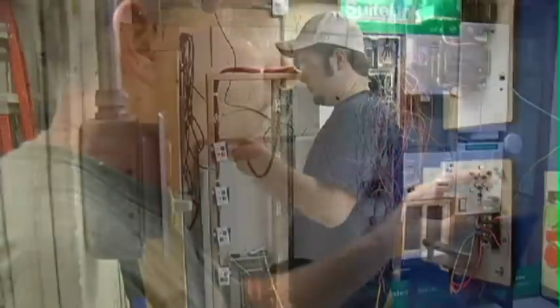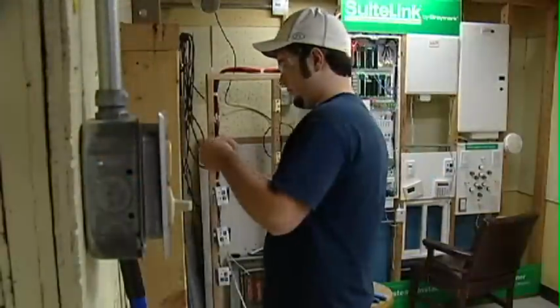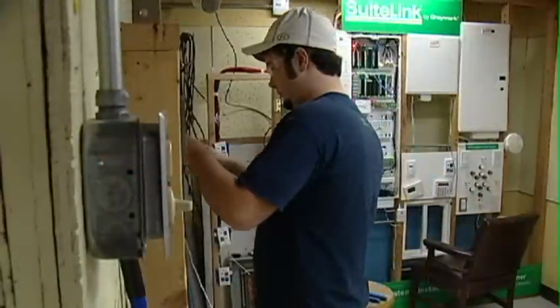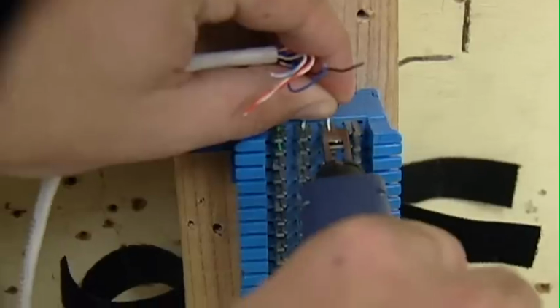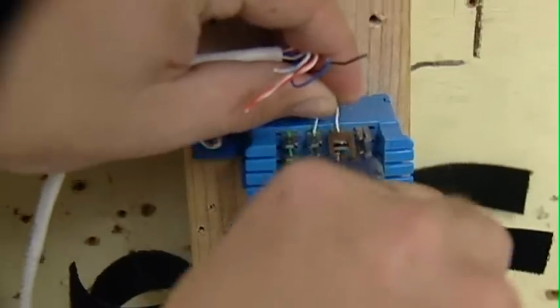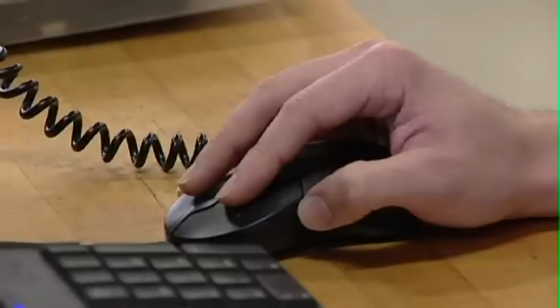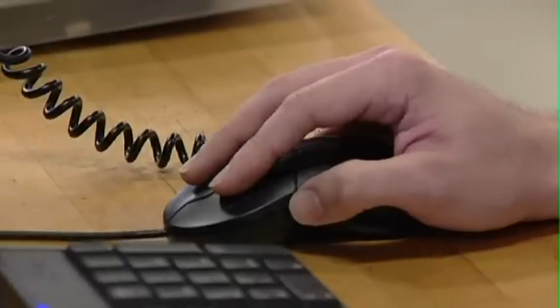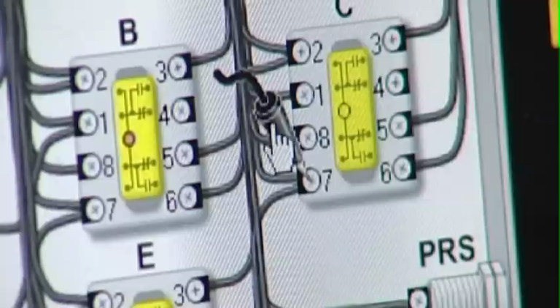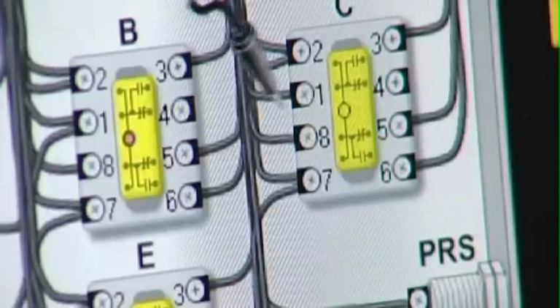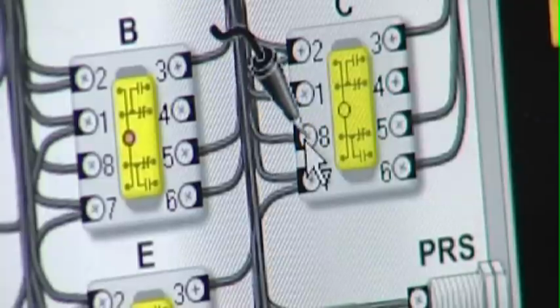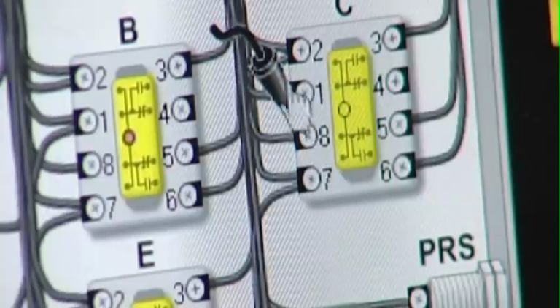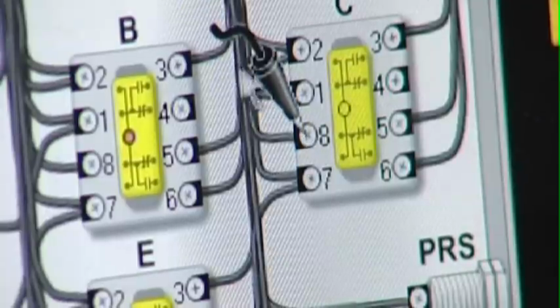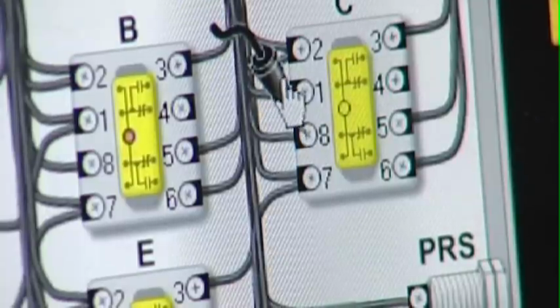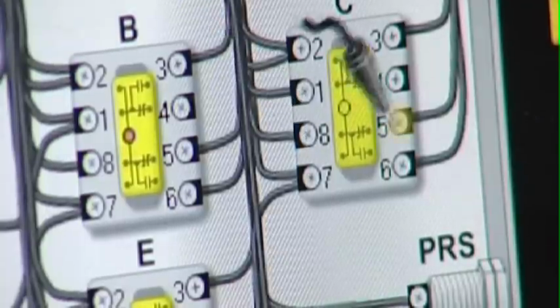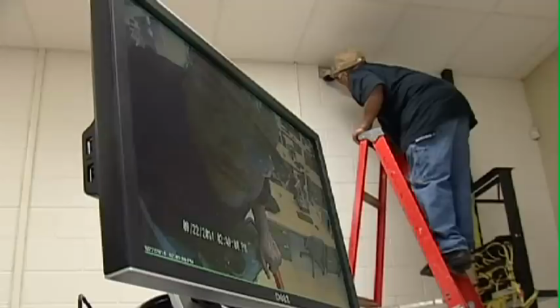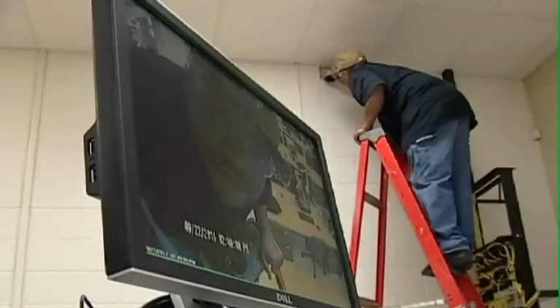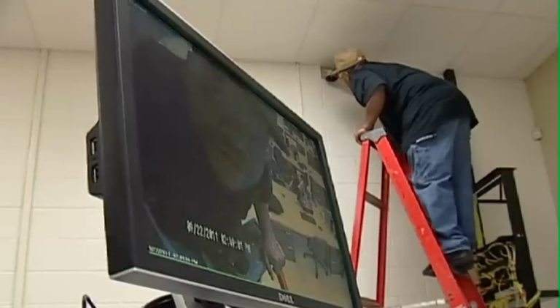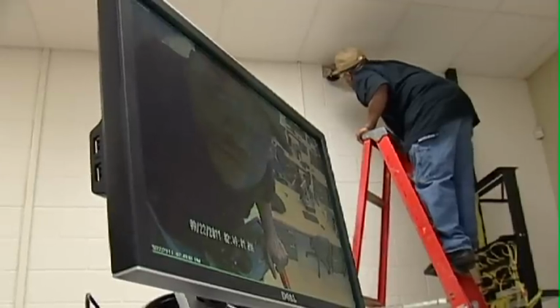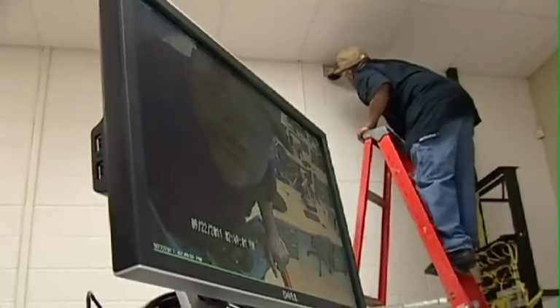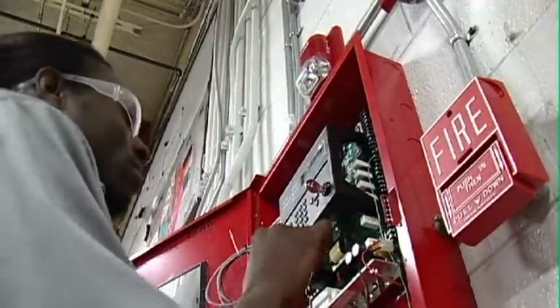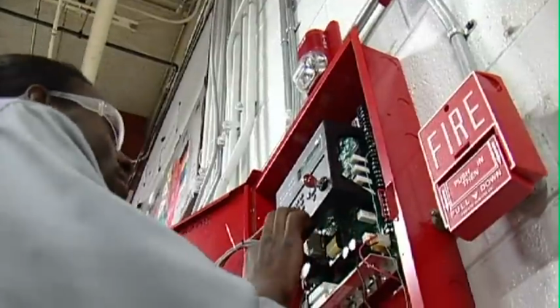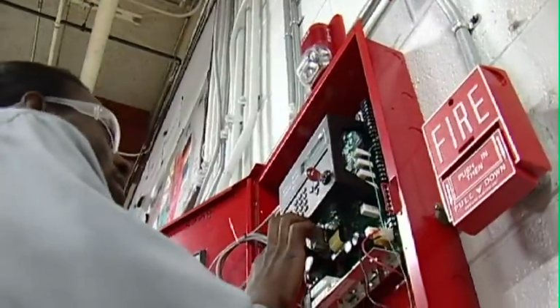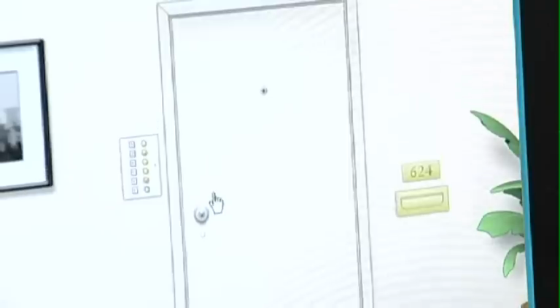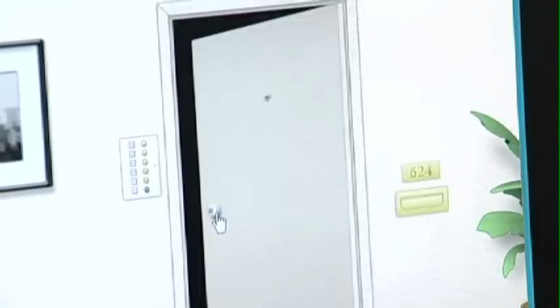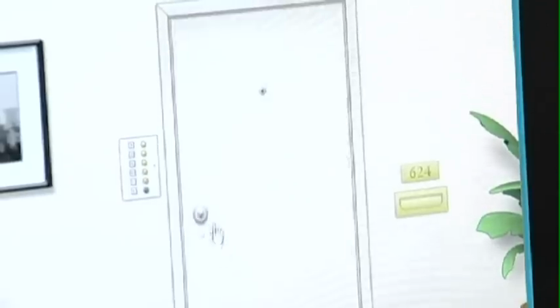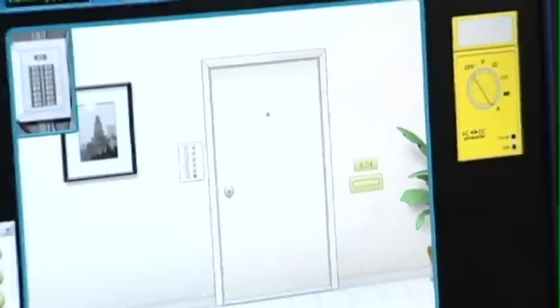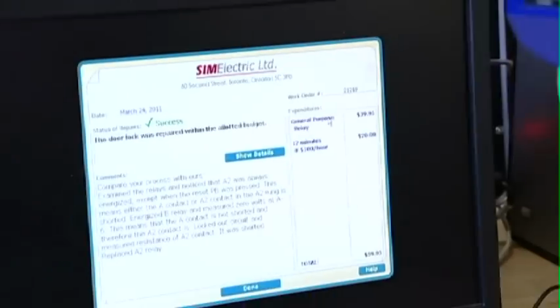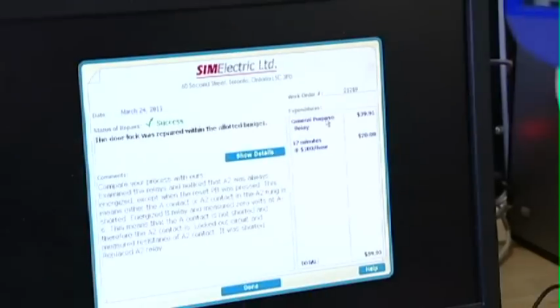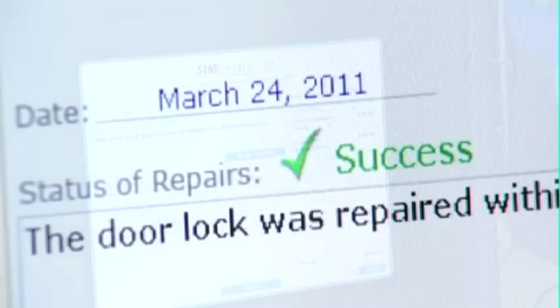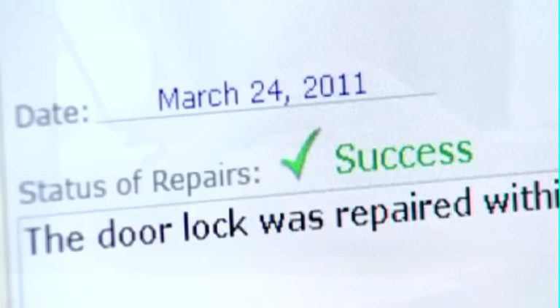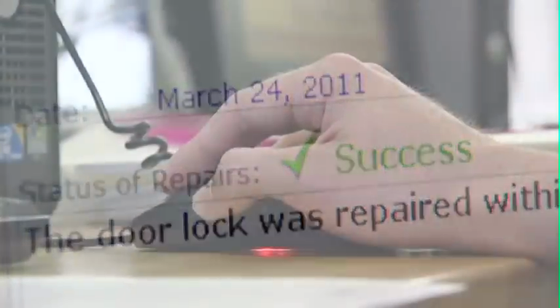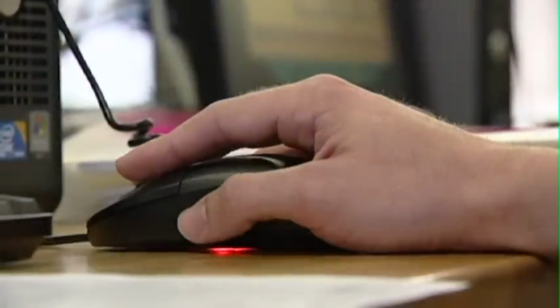It also focuses on installations, programming, and troubleshooting scenarios with closed-circuit video systems, fire alarms, smart home systems, and programmable logic controllers.